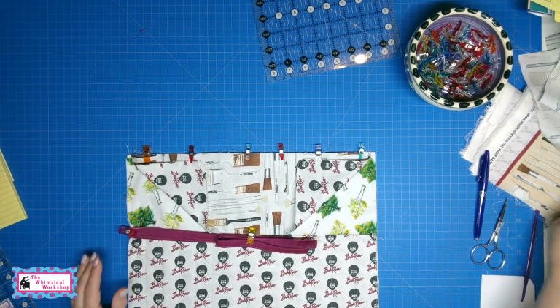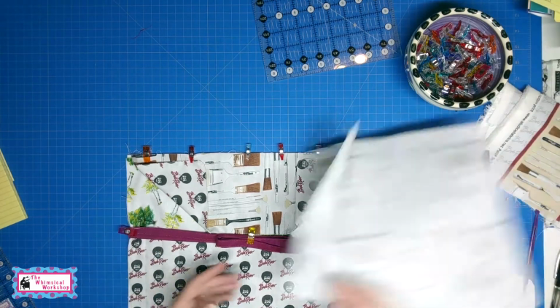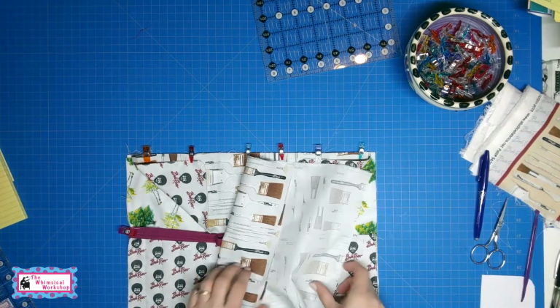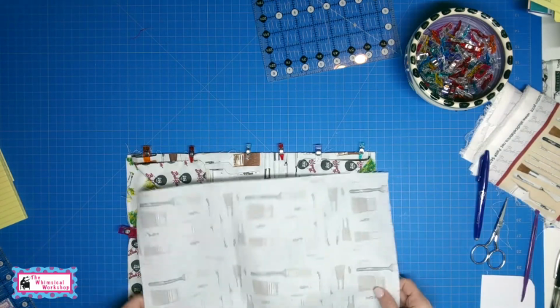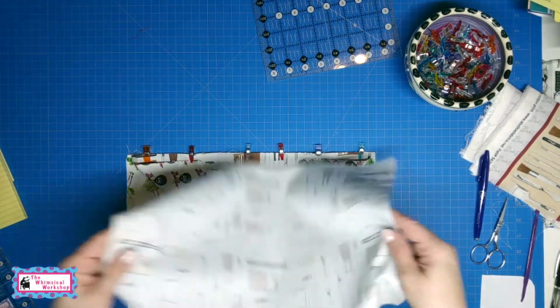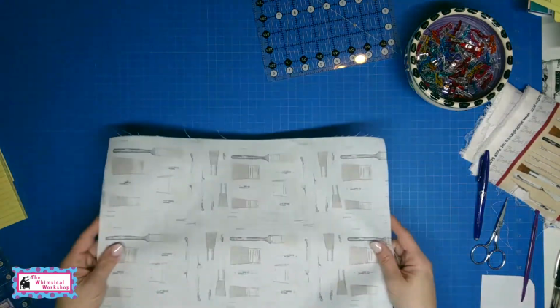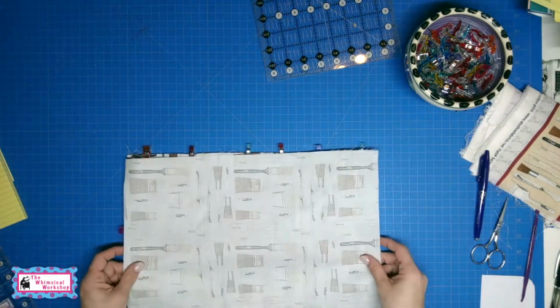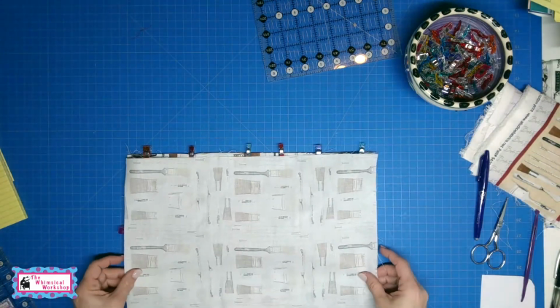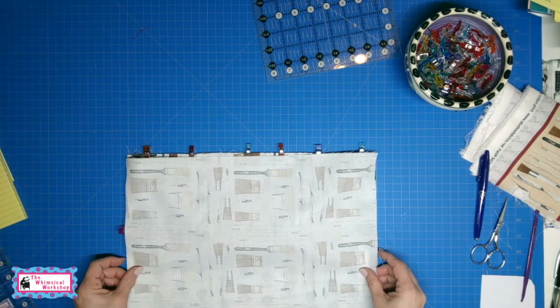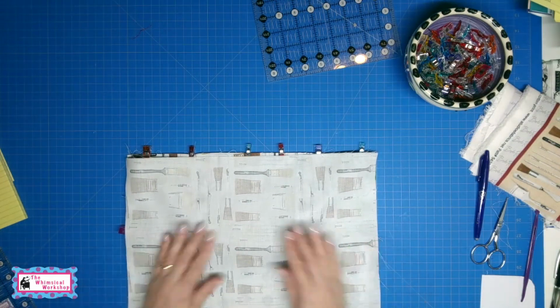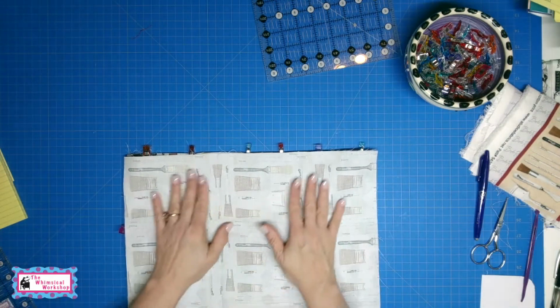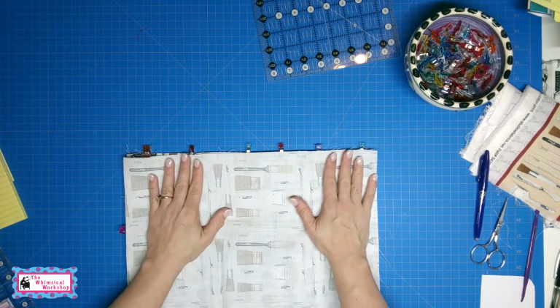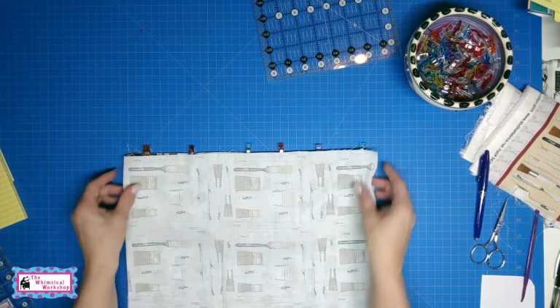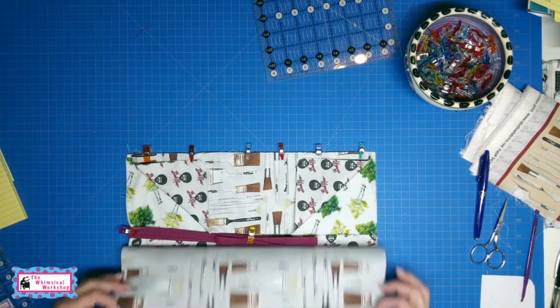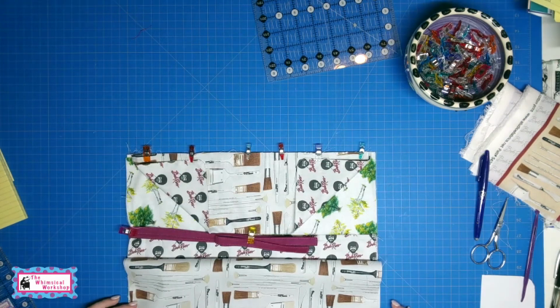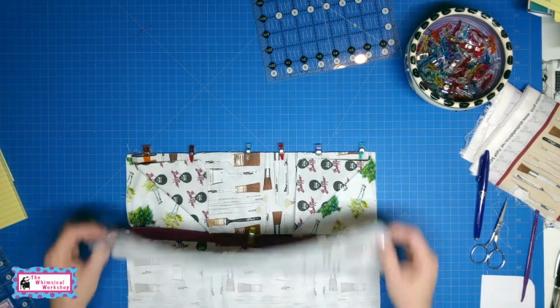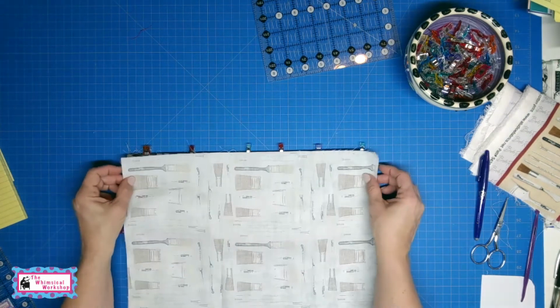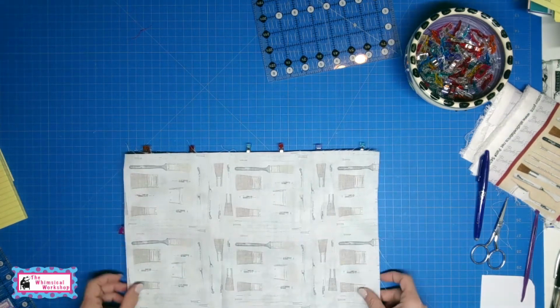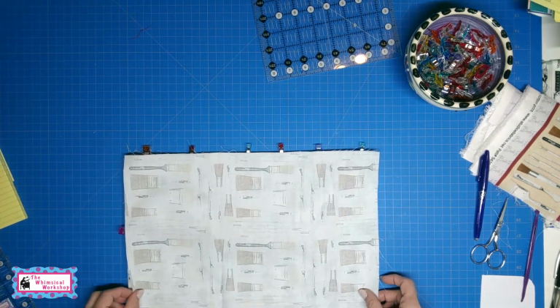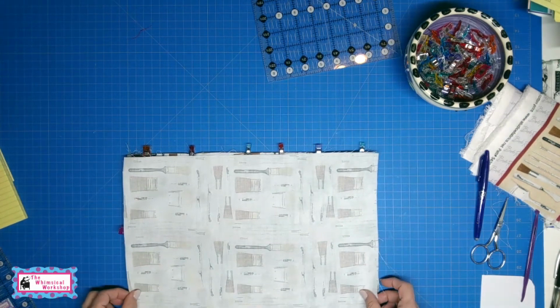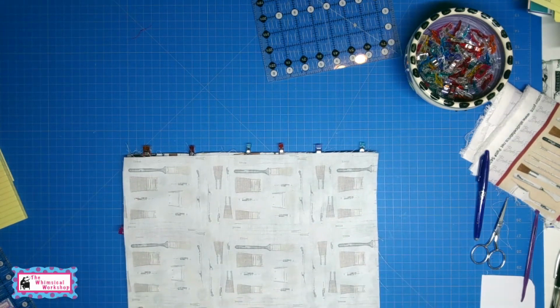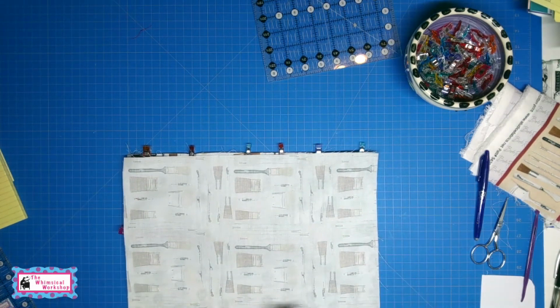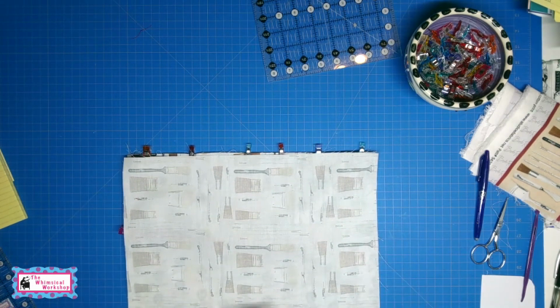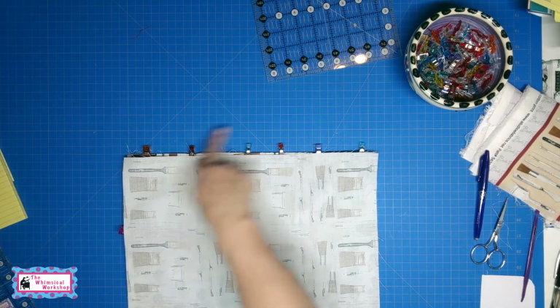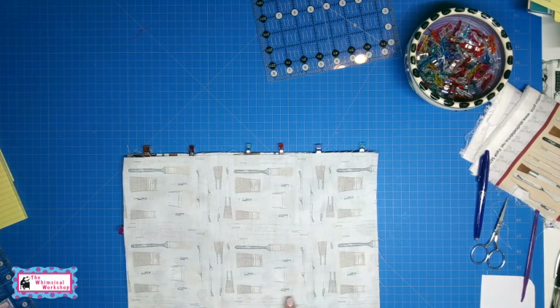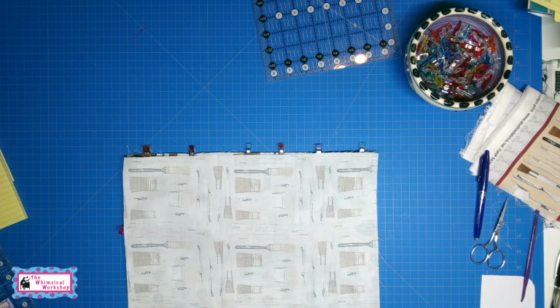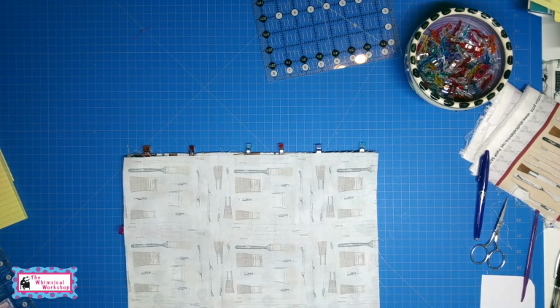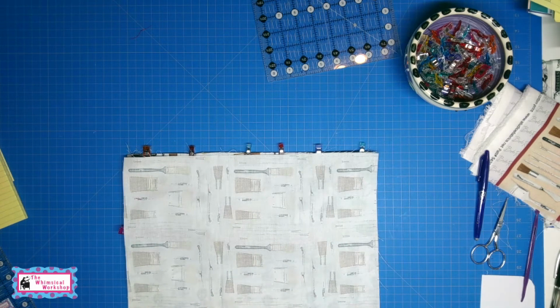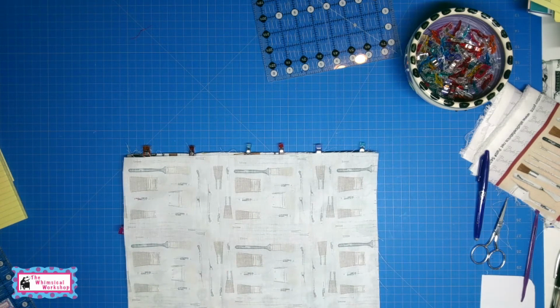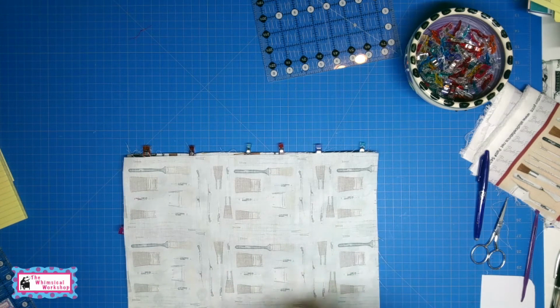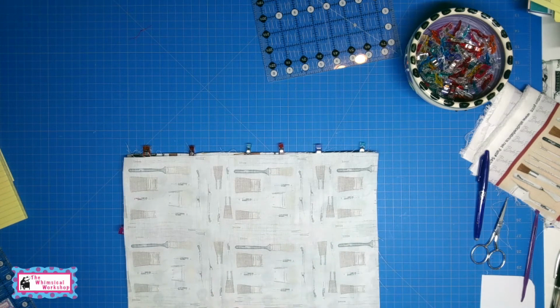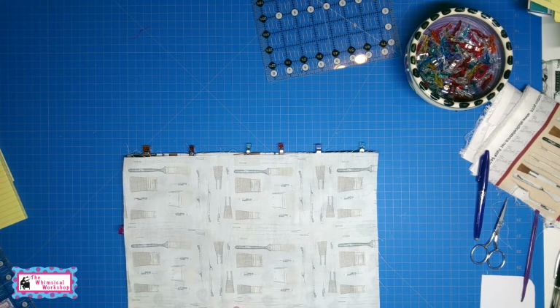Now I take my last piece — the outside cover — and I am going to put it on top. Everything gets sandwiched inside. We are just going to clip this in place, all the way around, and leave an opening for turning. Then we will turn it right side out.